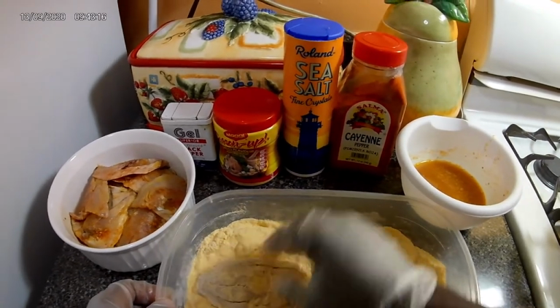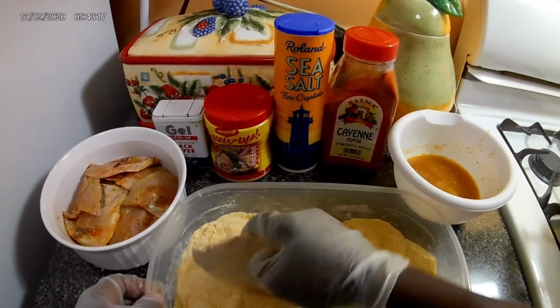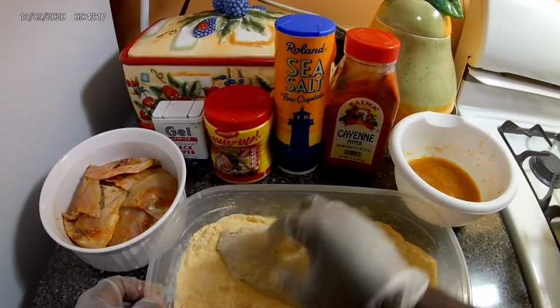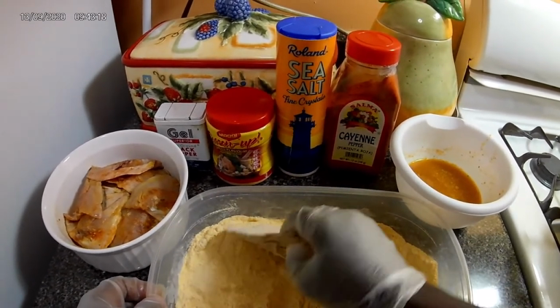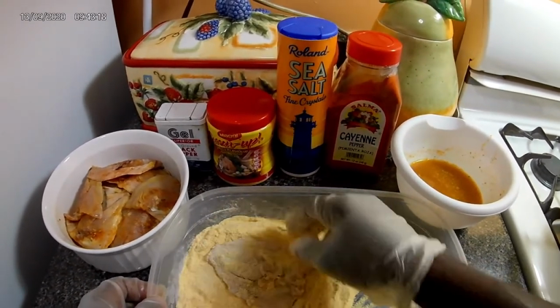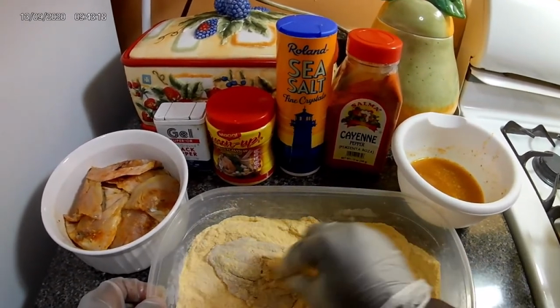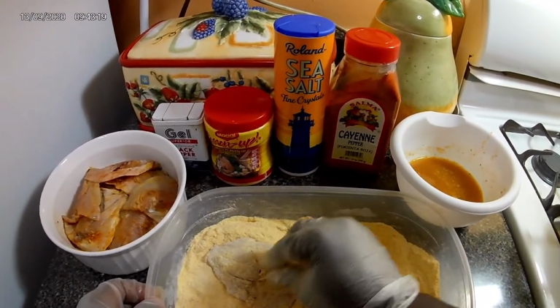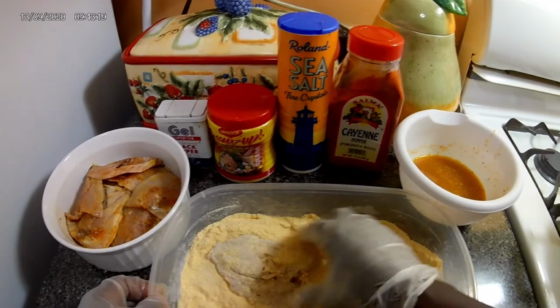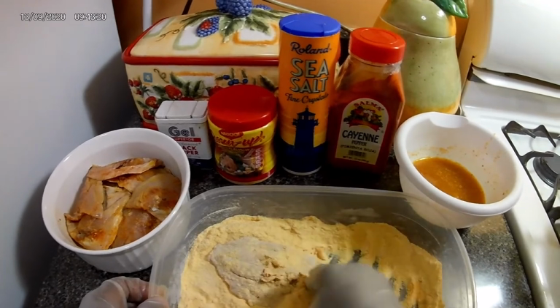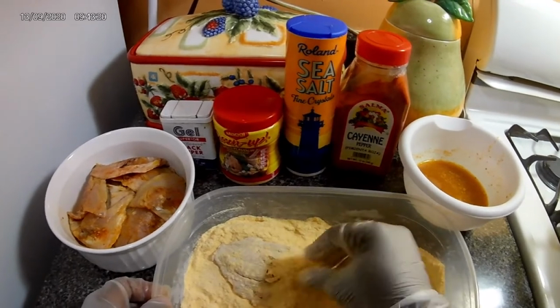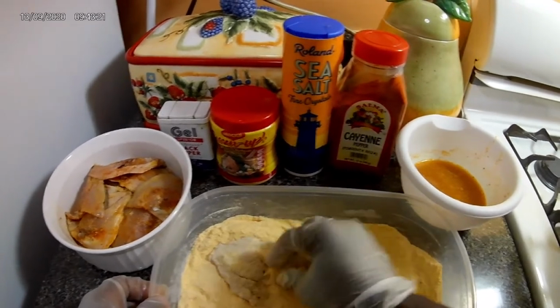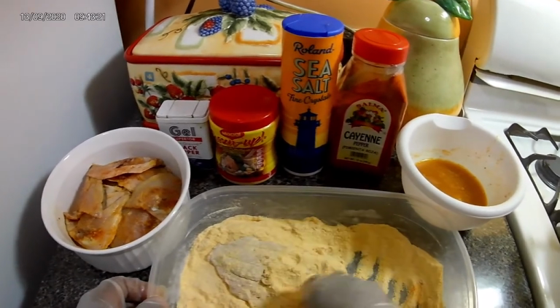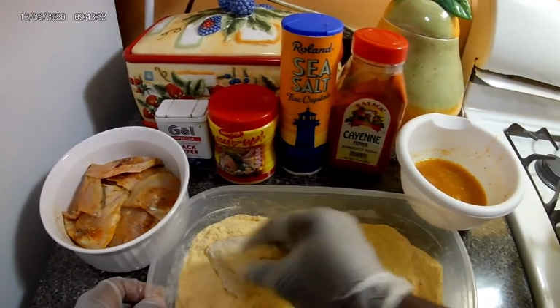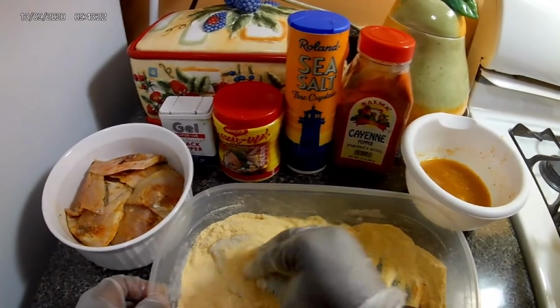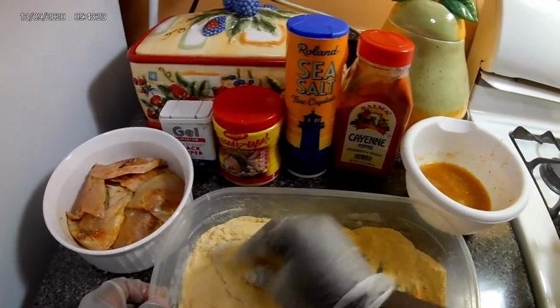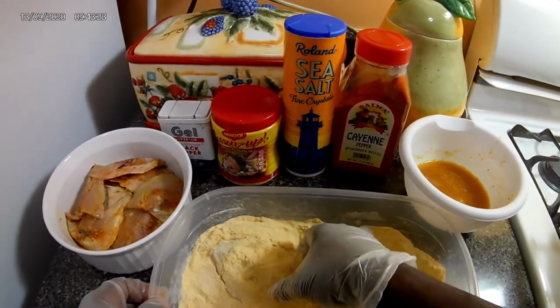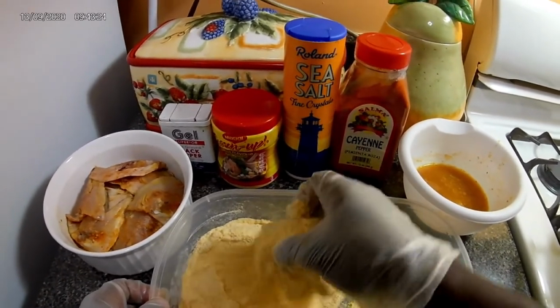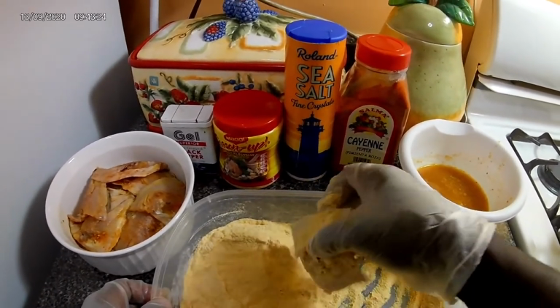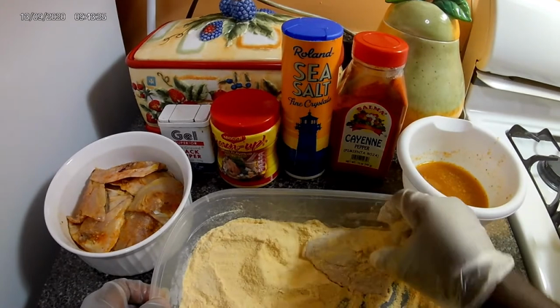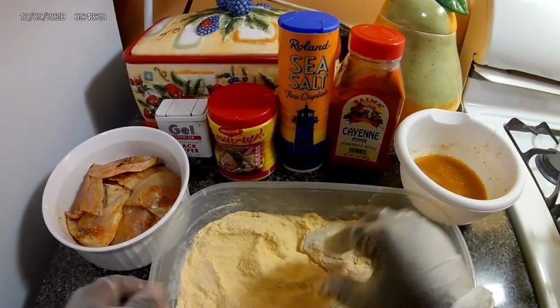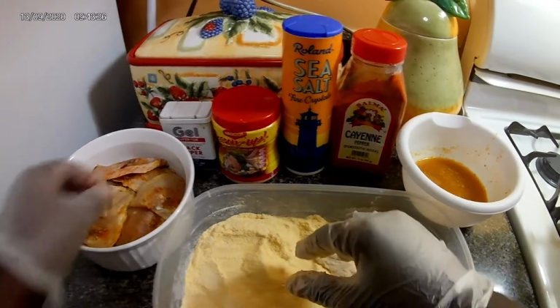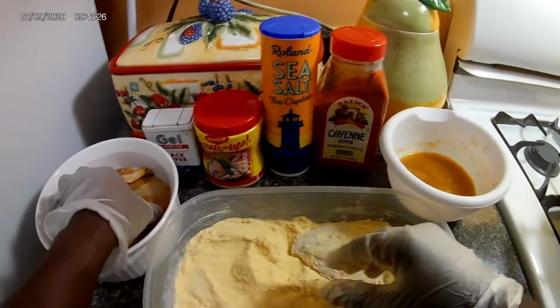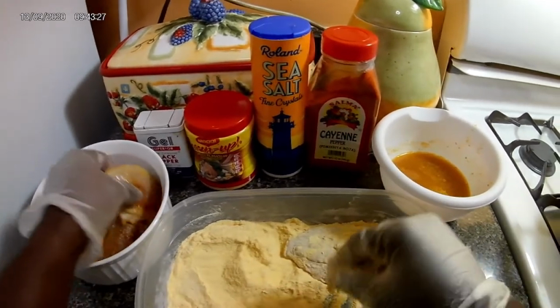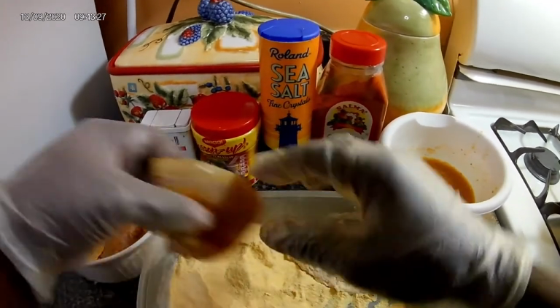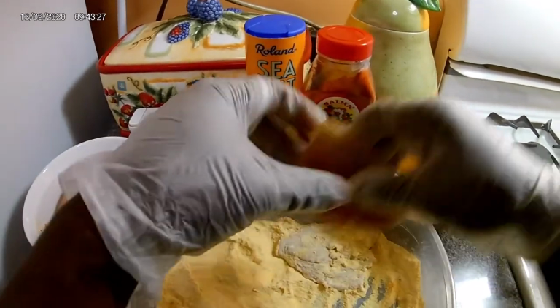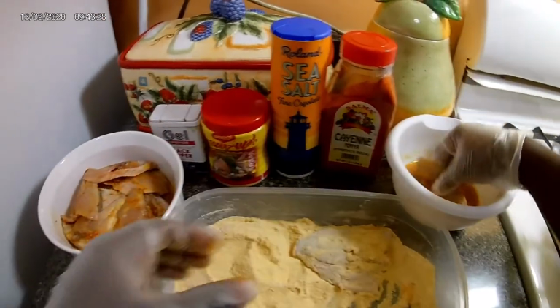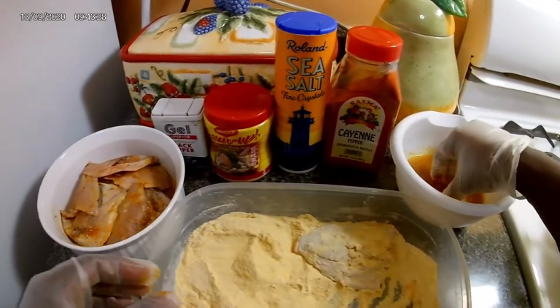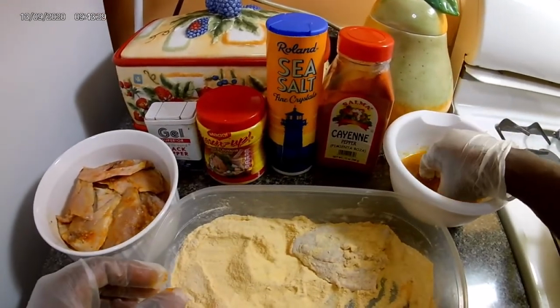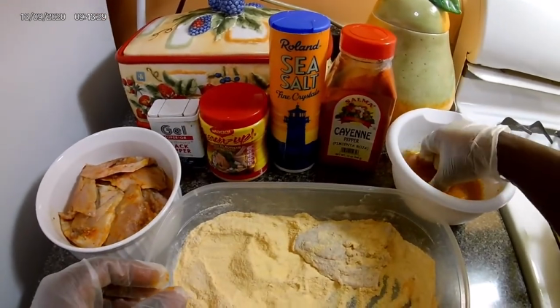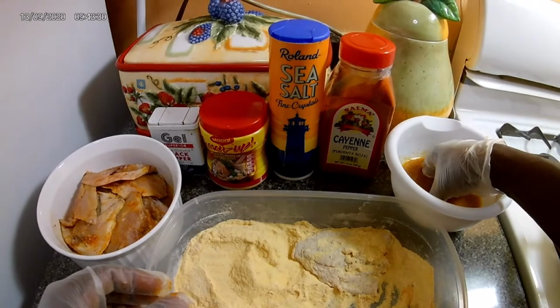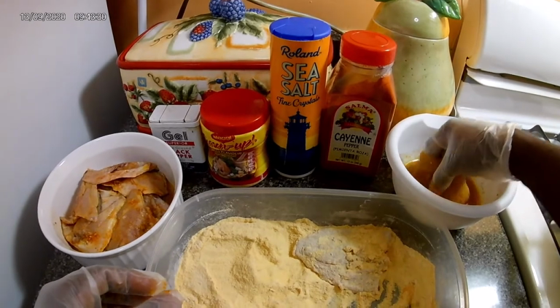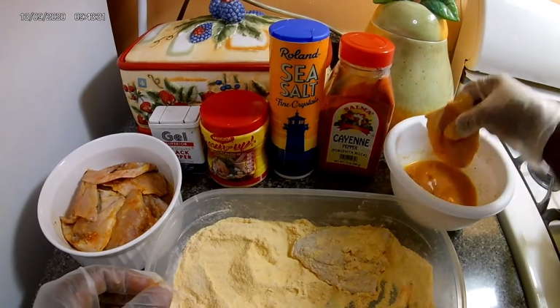You want to lather that all in, getting everything into all those creases. Then just dip it in the egg wash.